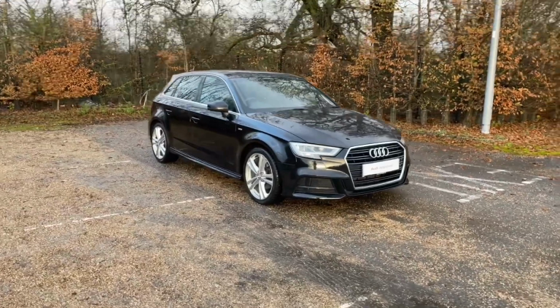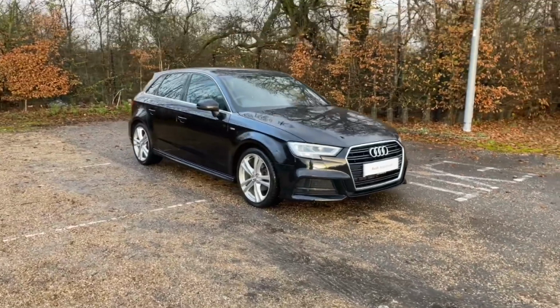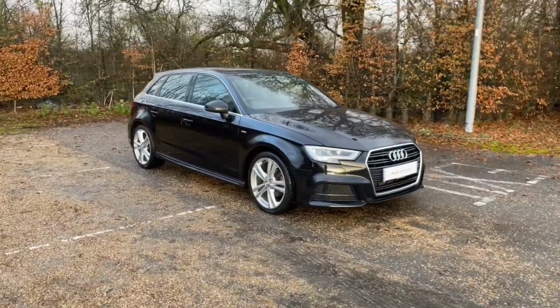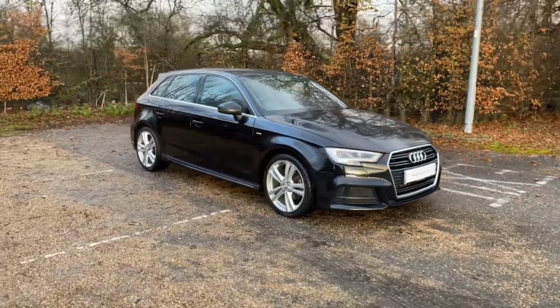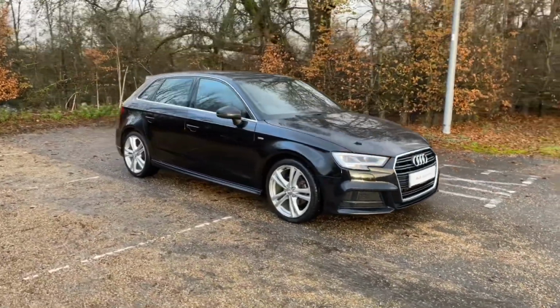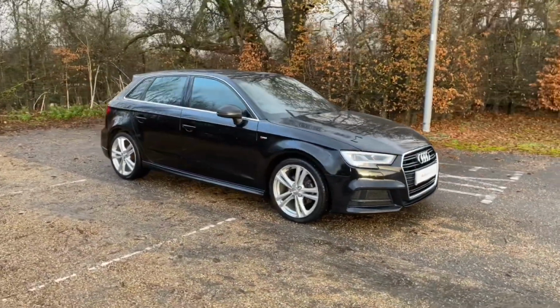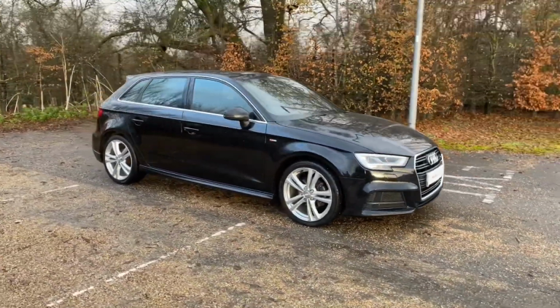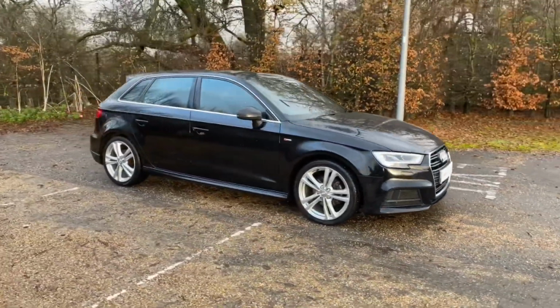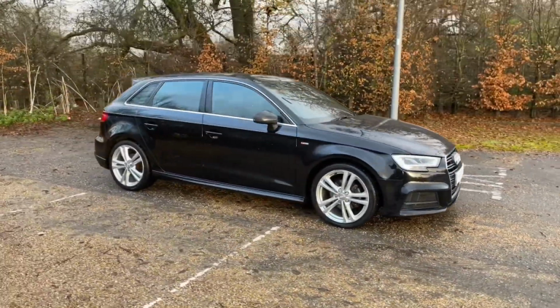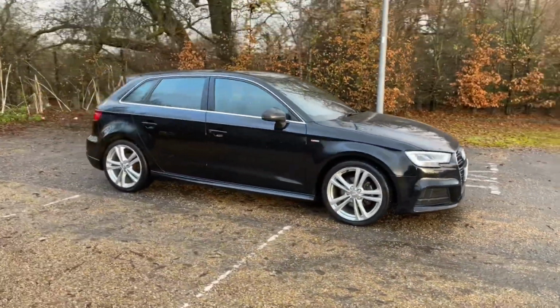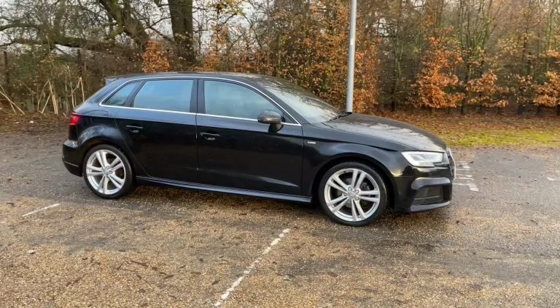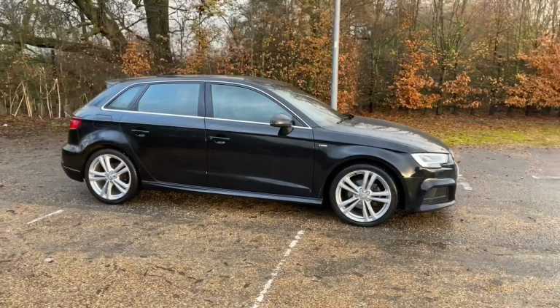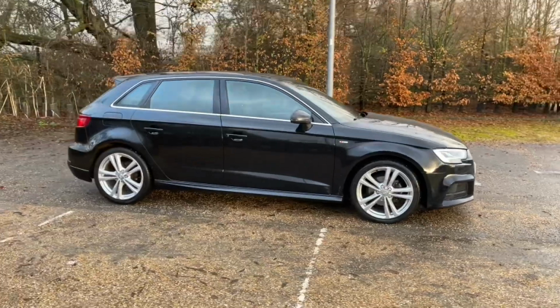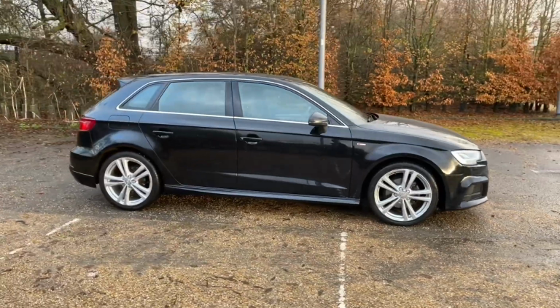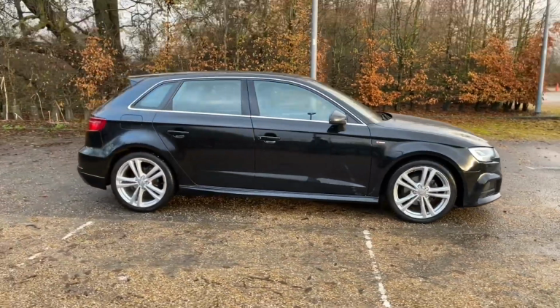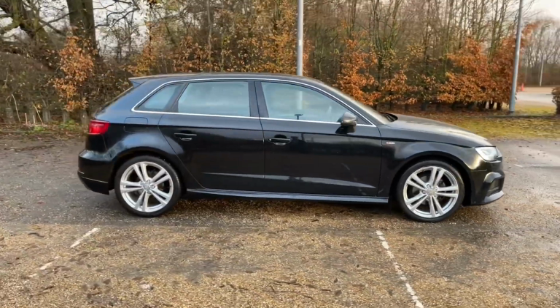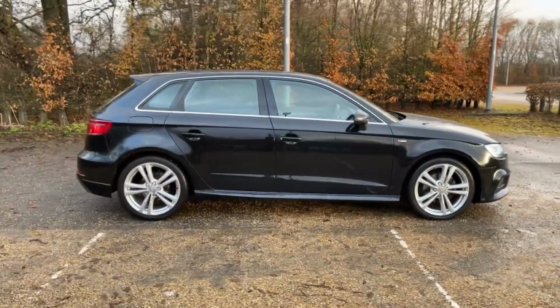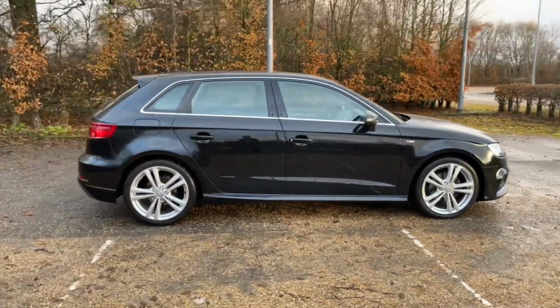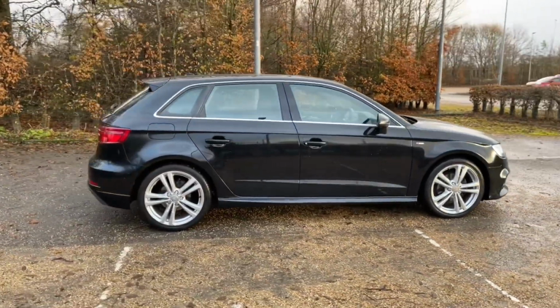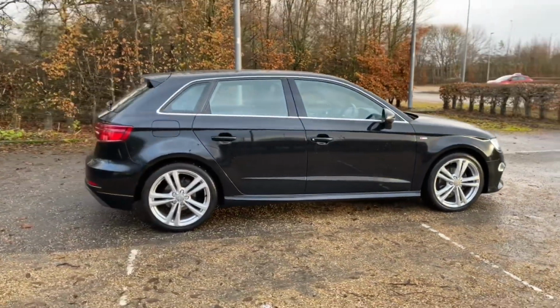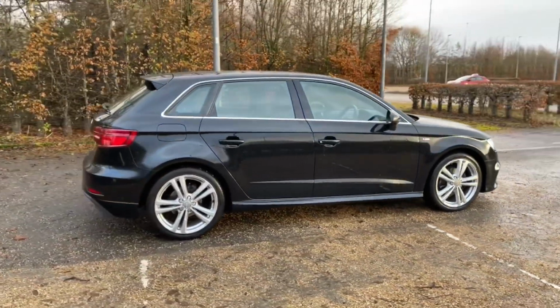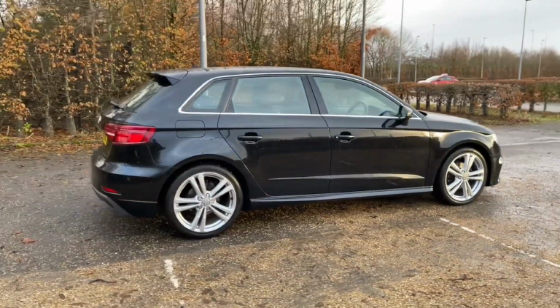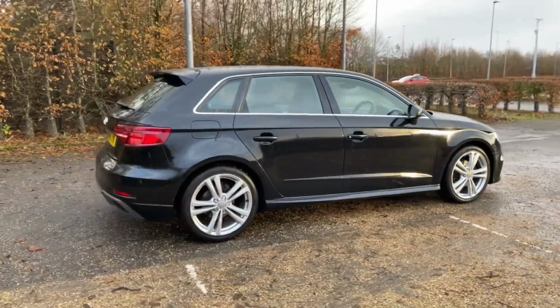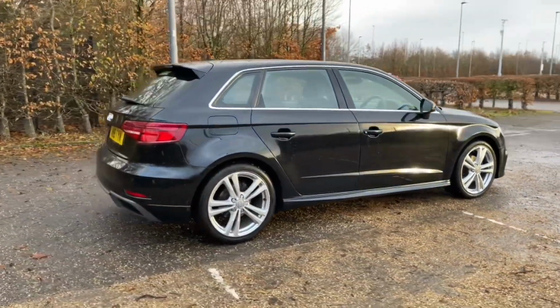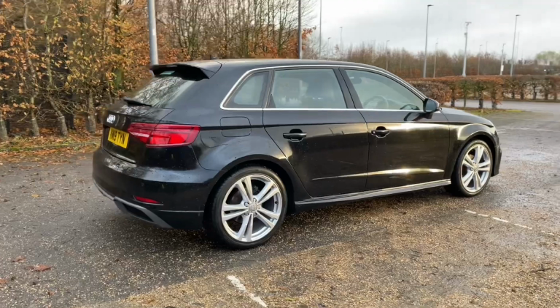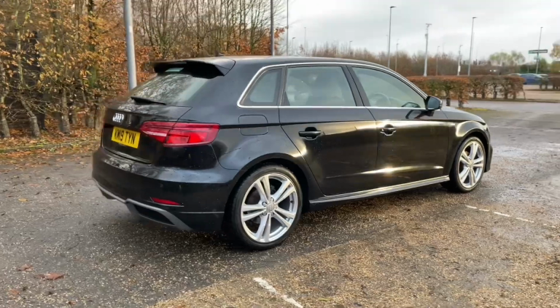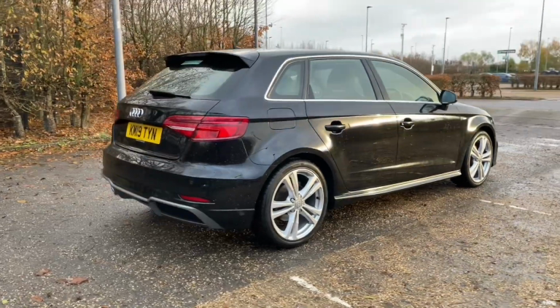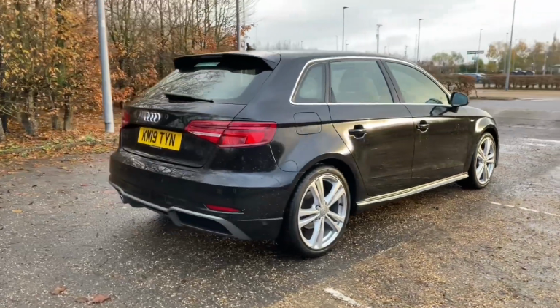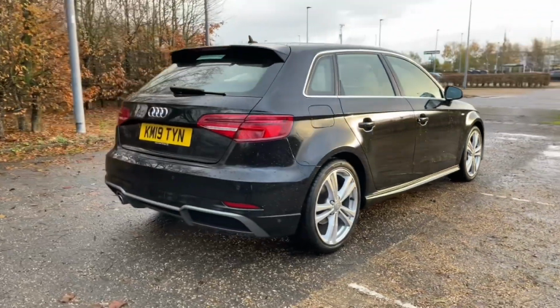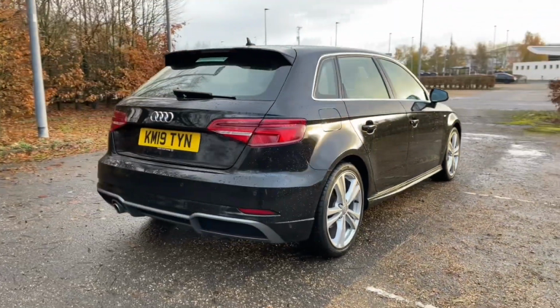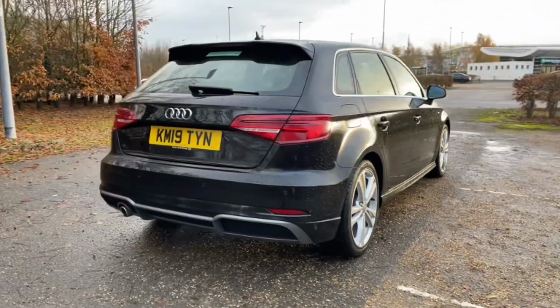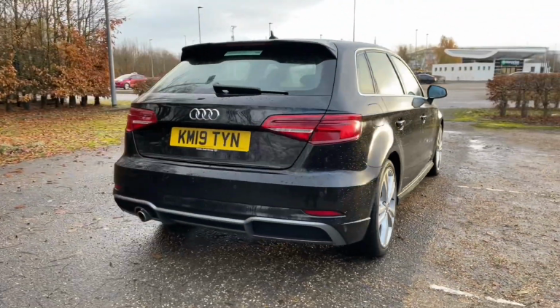This A3 Sportback is in the S-Line trim. It features the 30 TDI diesel engine producing 116 brake horsepower, and is paired with the S-Tronic automatic gearbox to give it a very smooth, responsive drive.